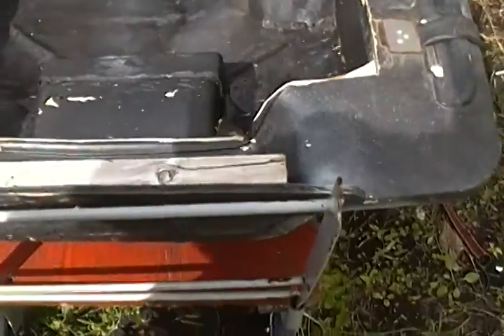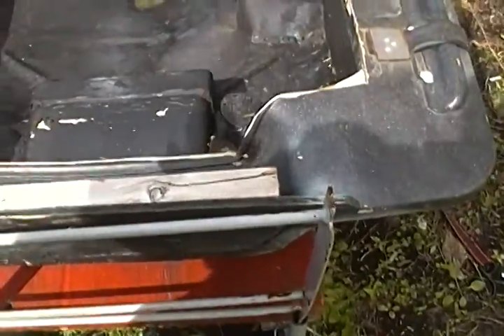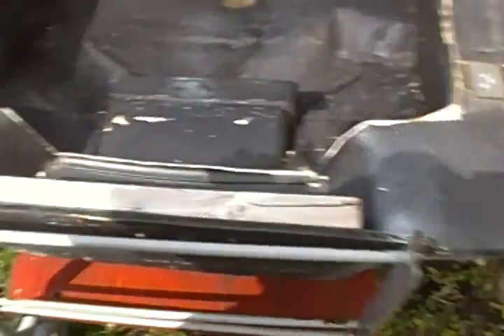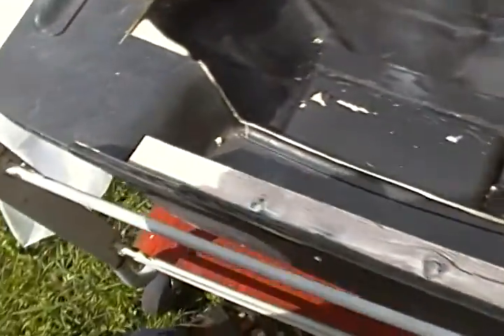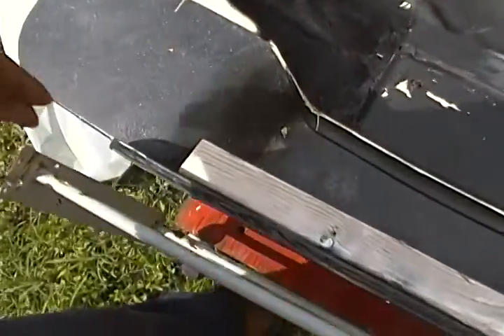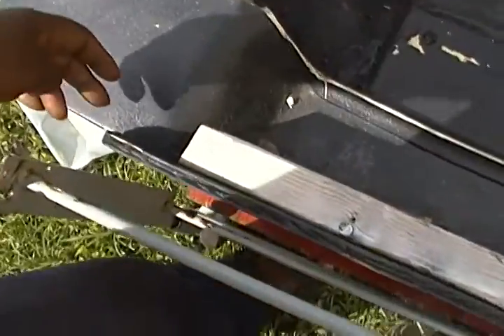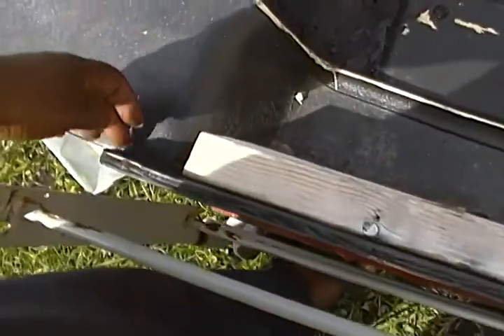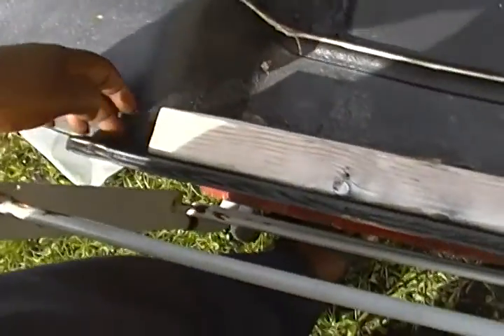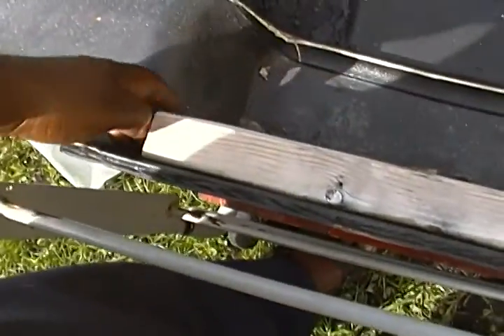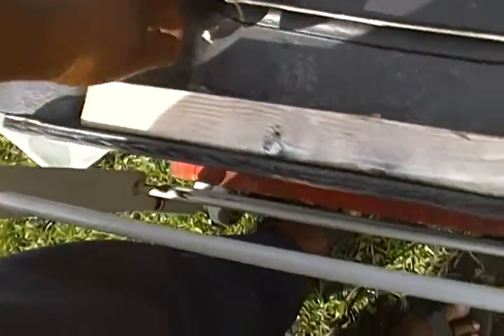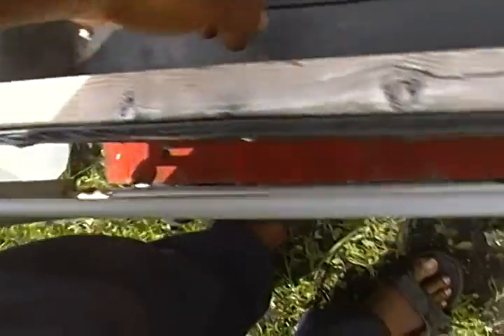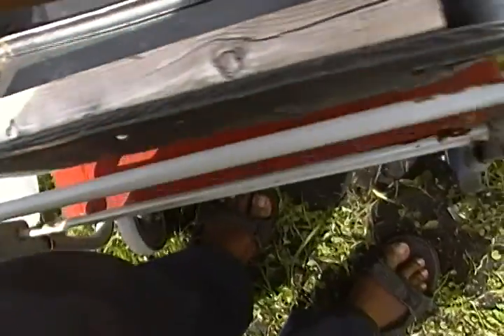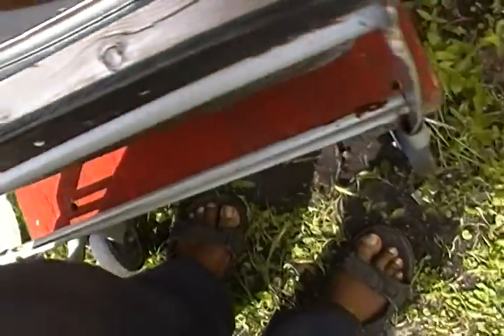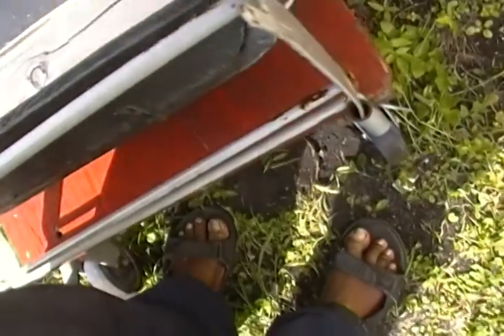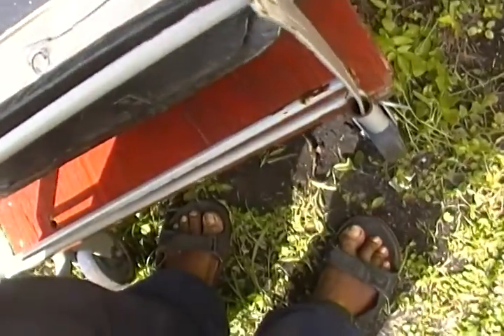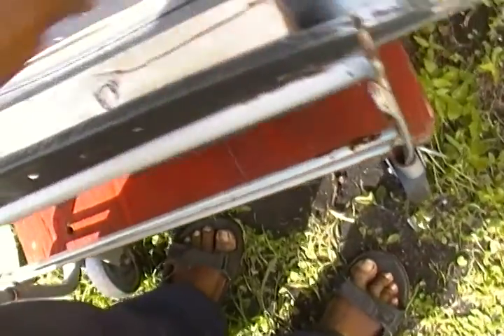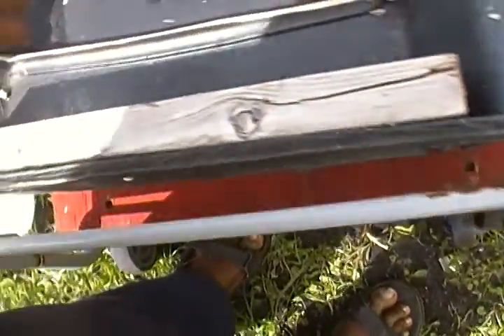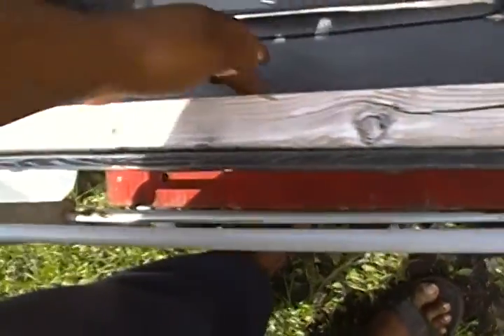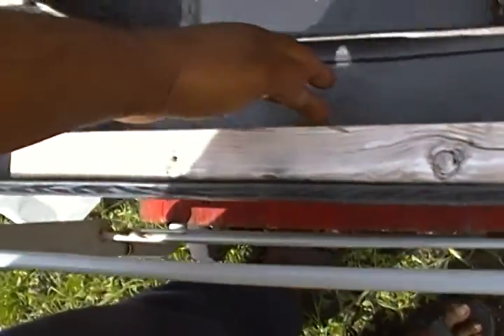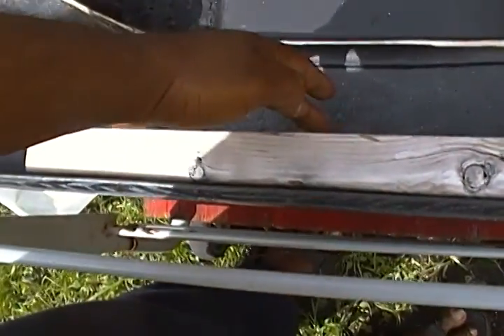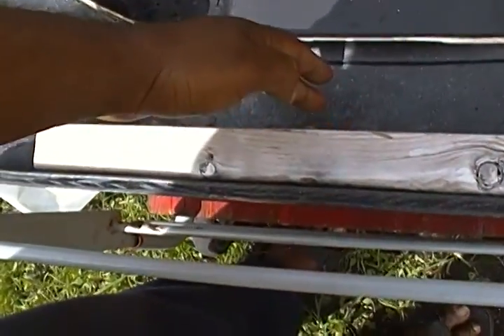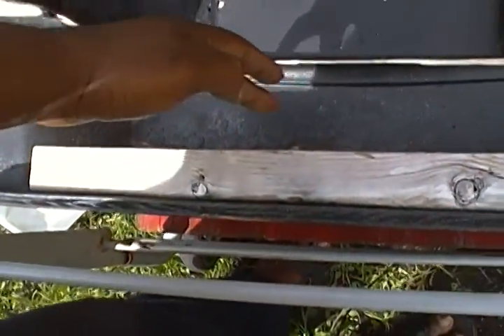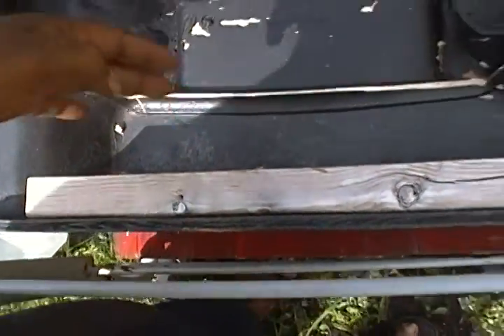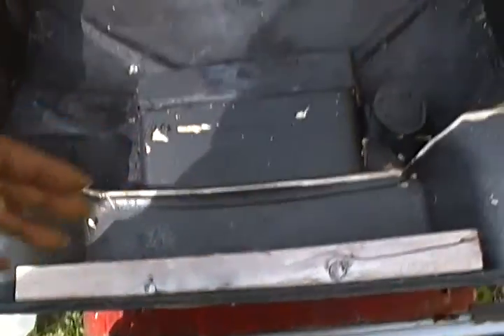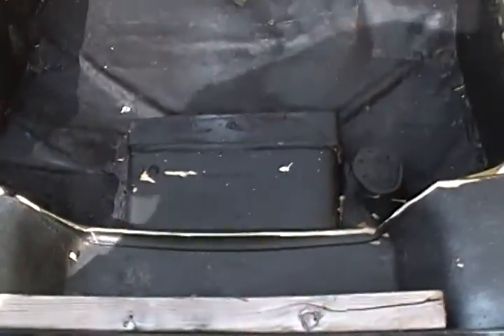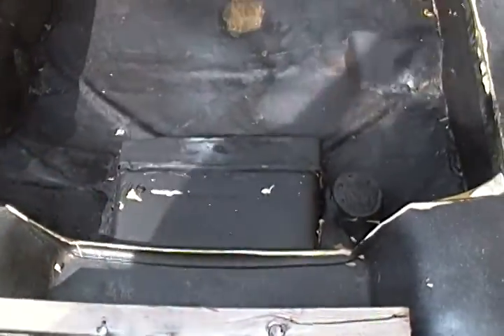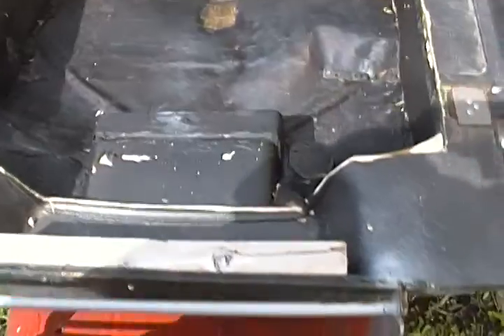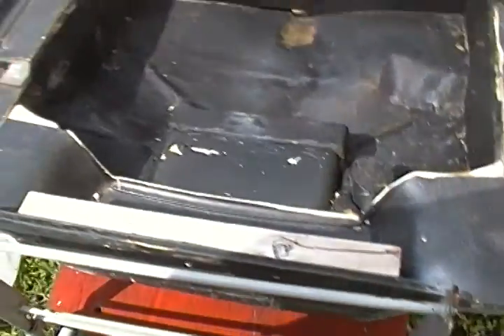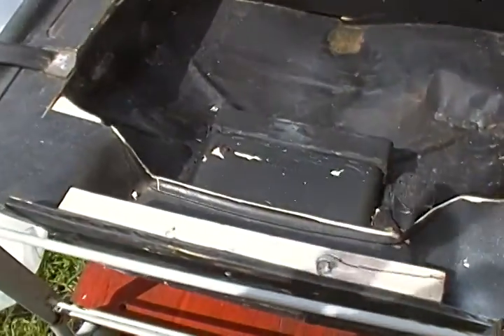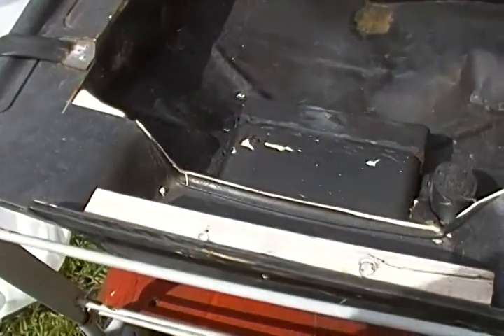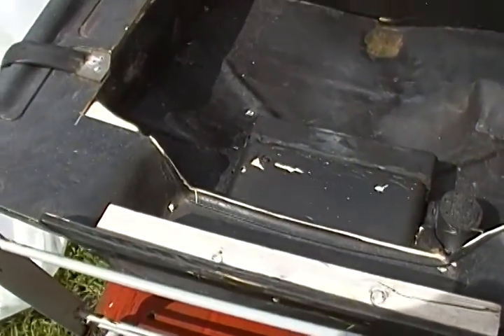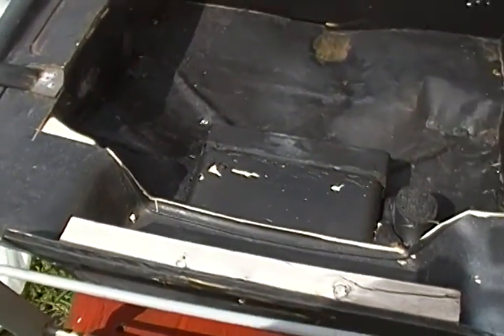So I'm going to fix that by caulking off this more up here. I'm going to seal that hole with some fiberglass and maybe a little bit of wood.